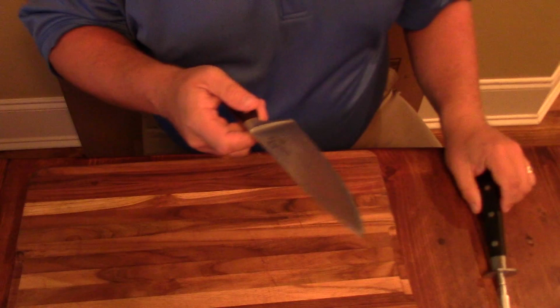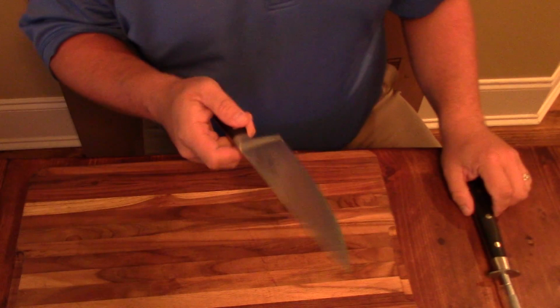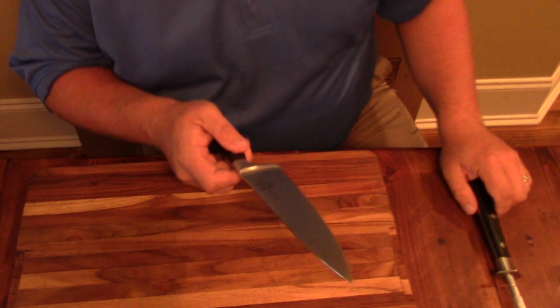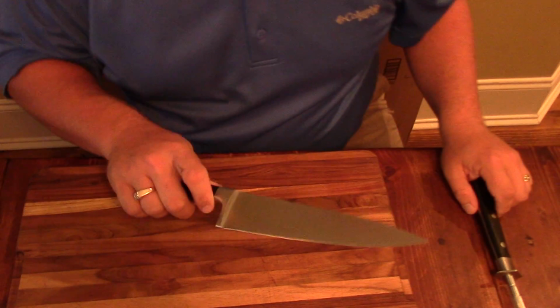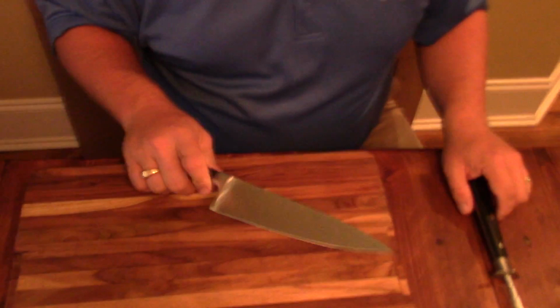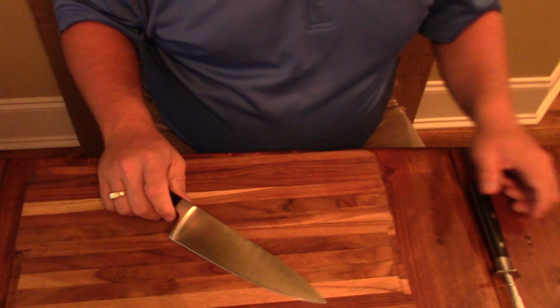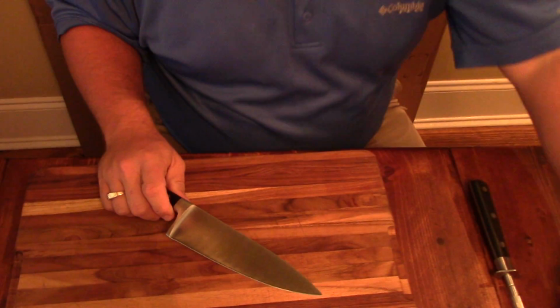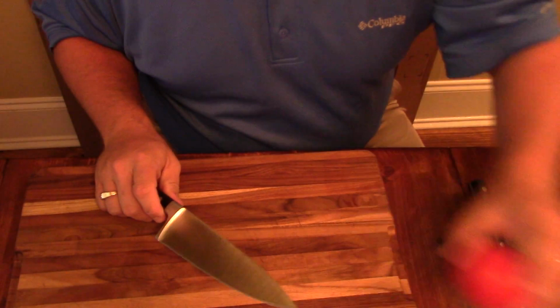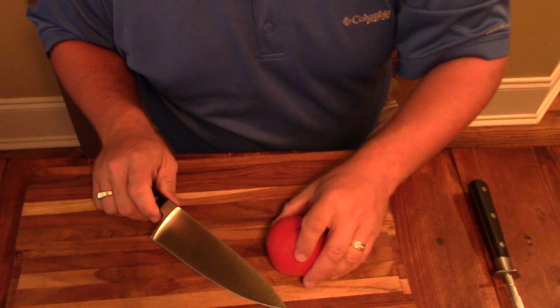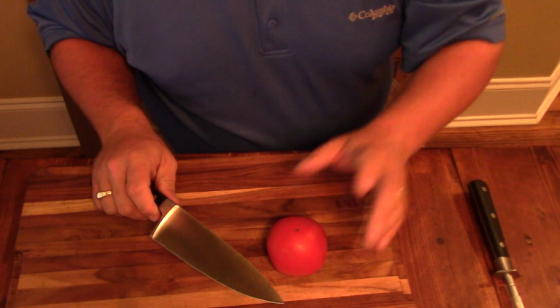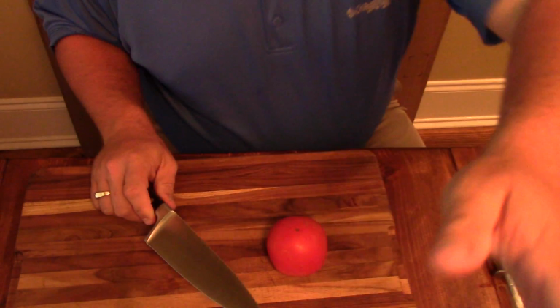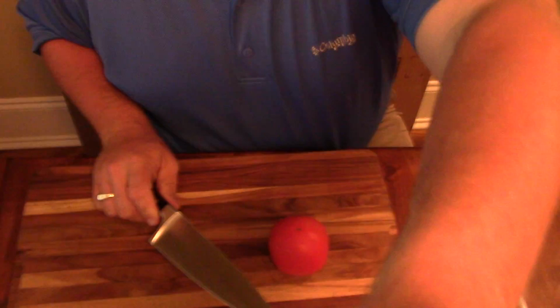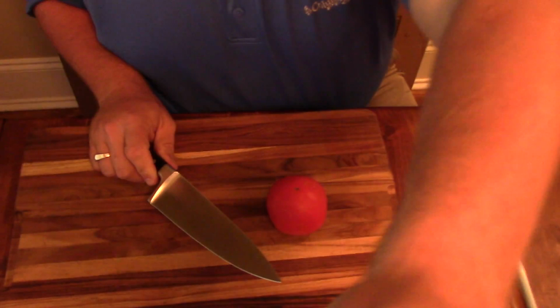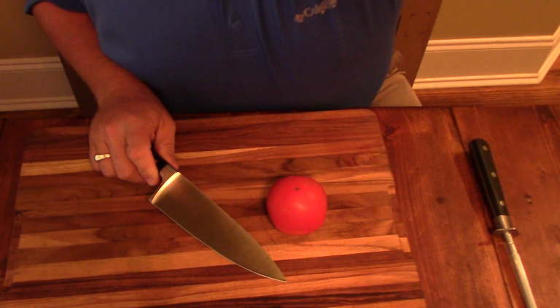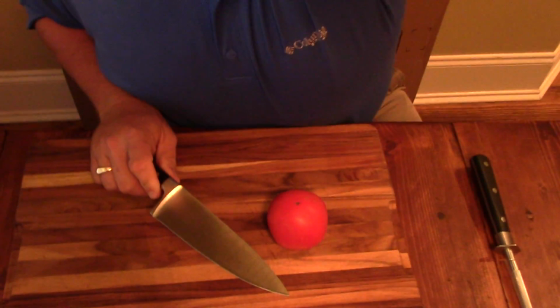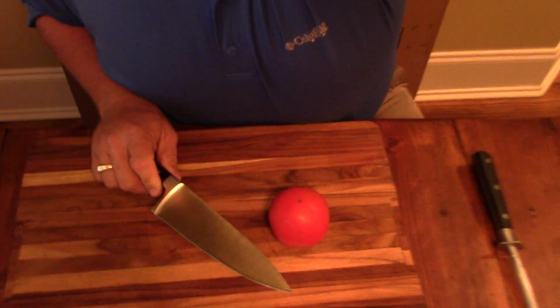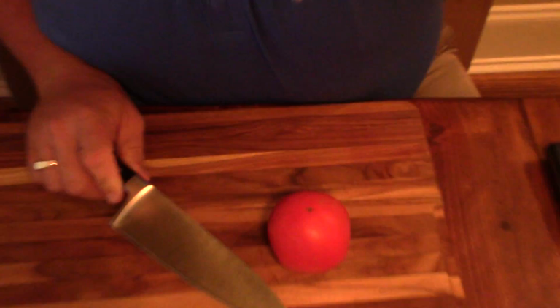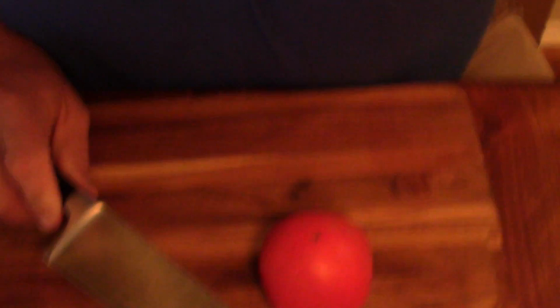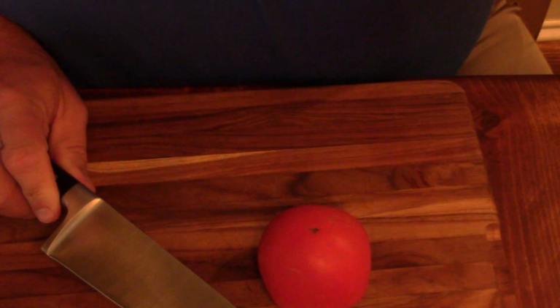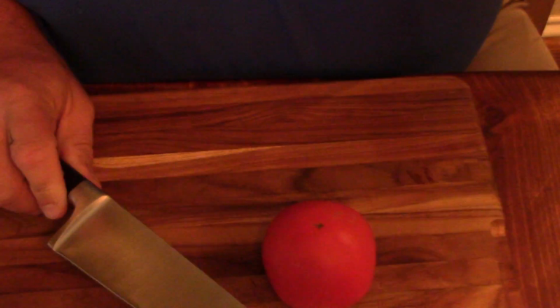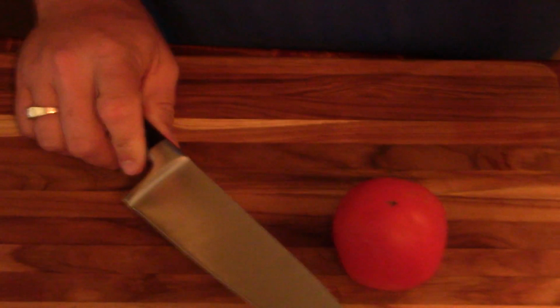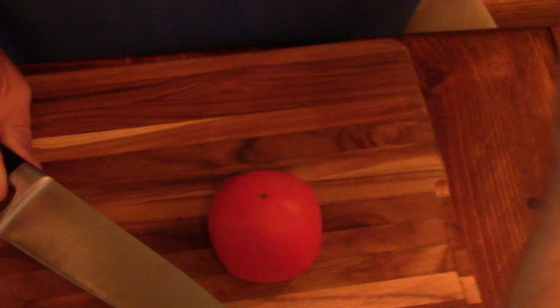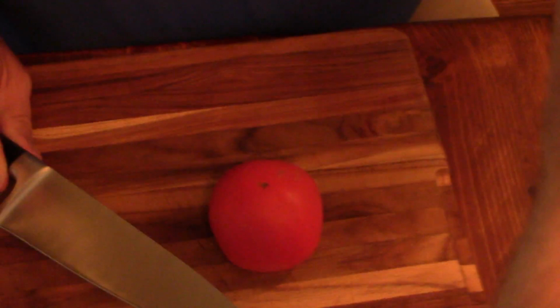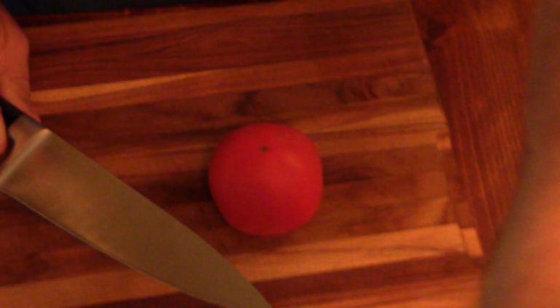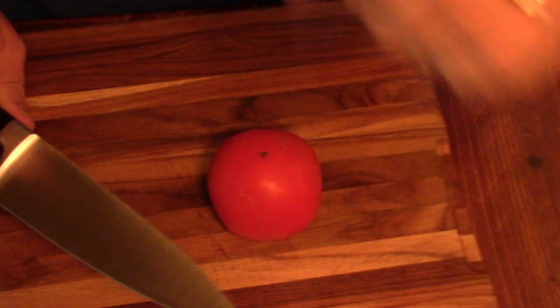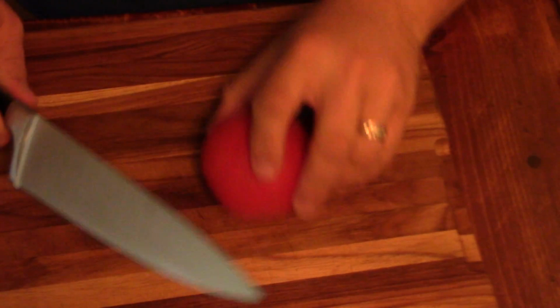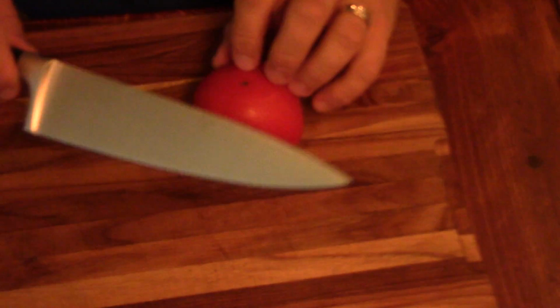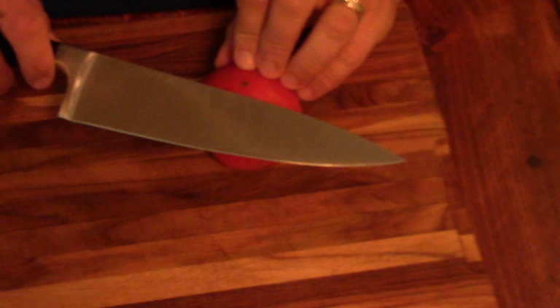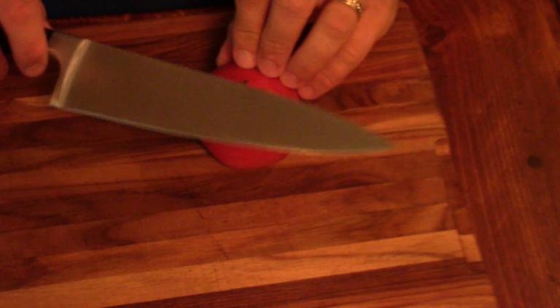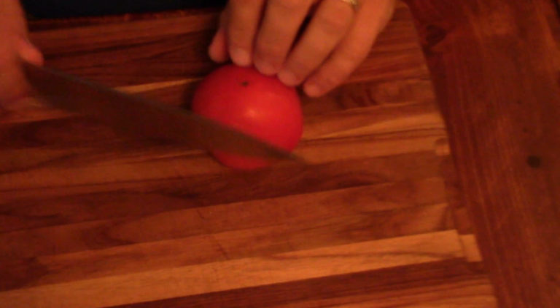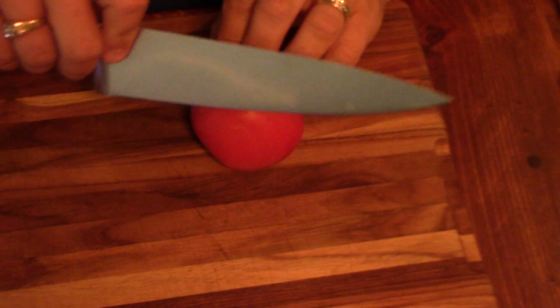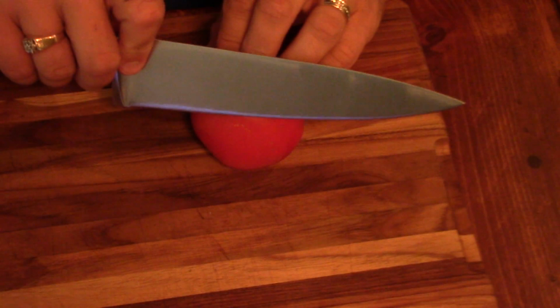Out of the box, it's supposed to be super, super sharp. I've got a little tomato here. We'll just do a quick little run here, hopefully to let y'all see how she does. Let's just see here.